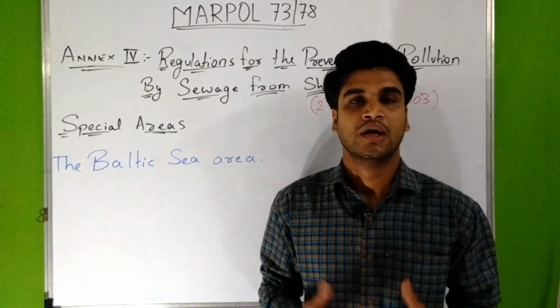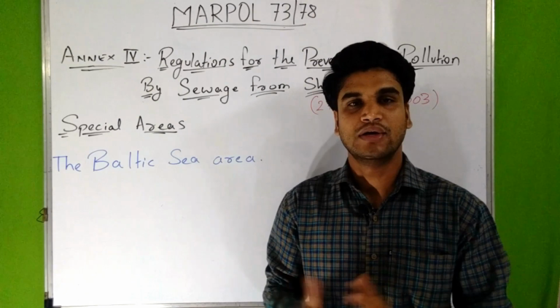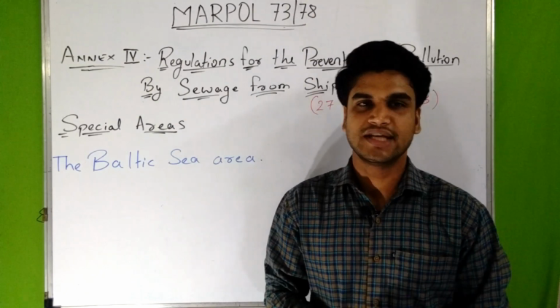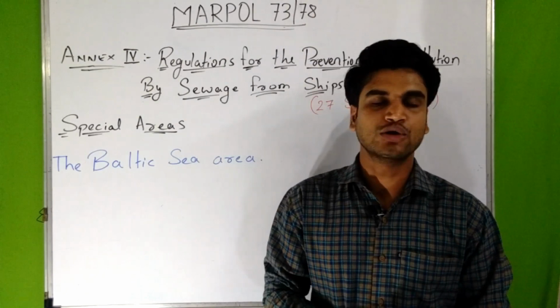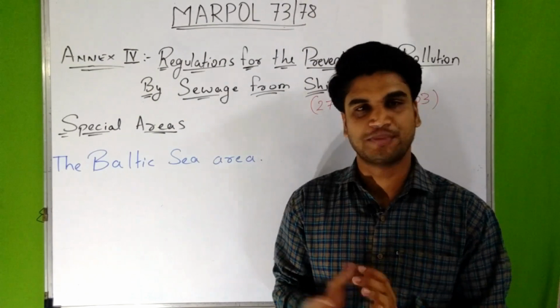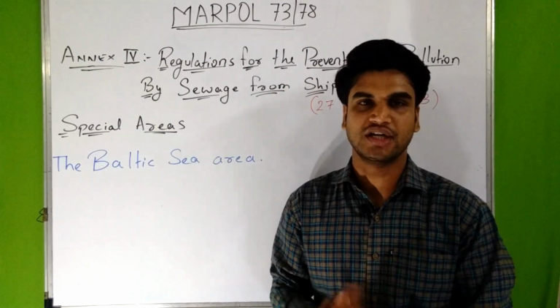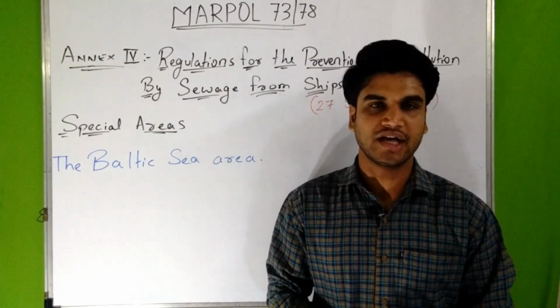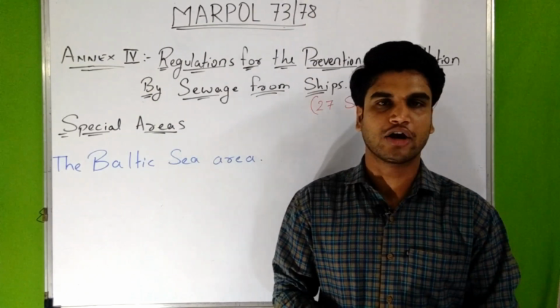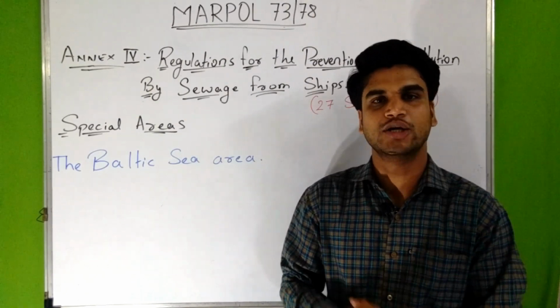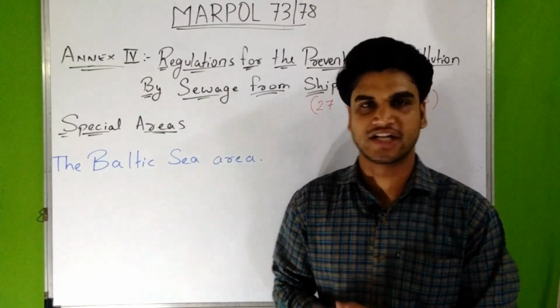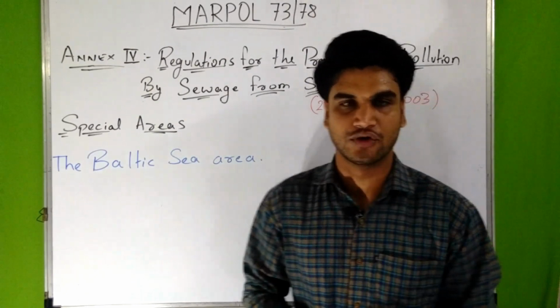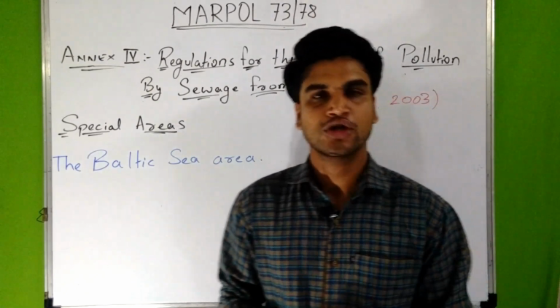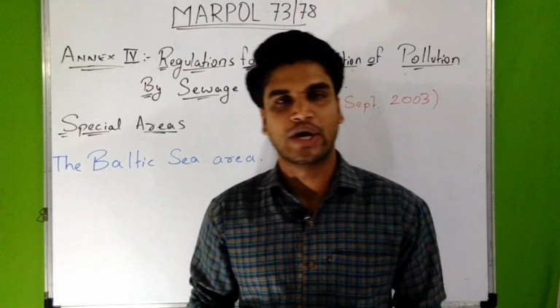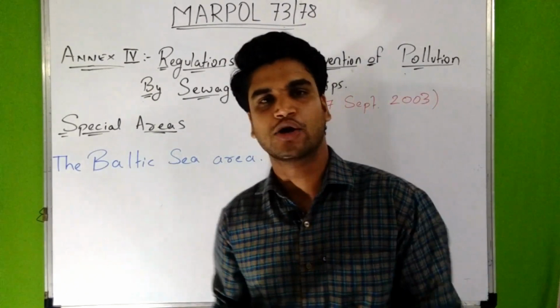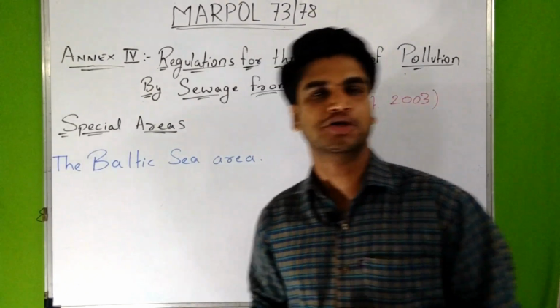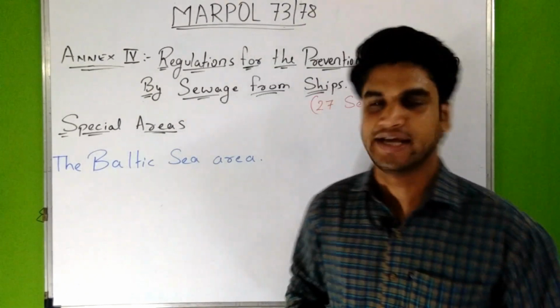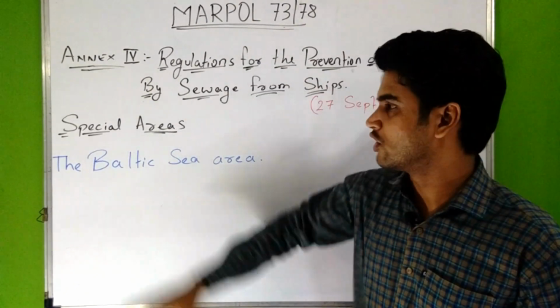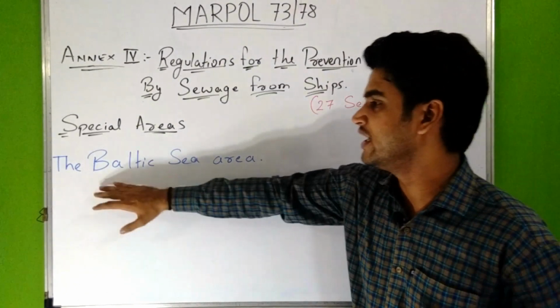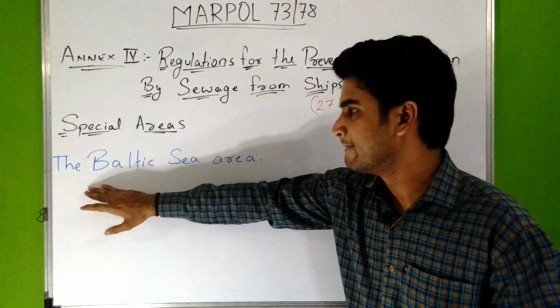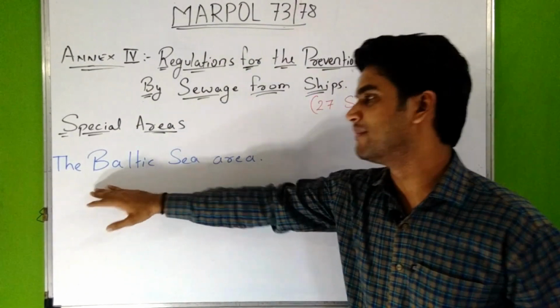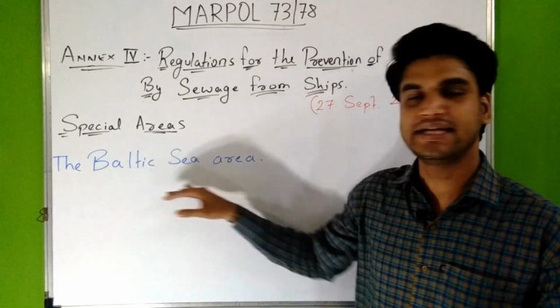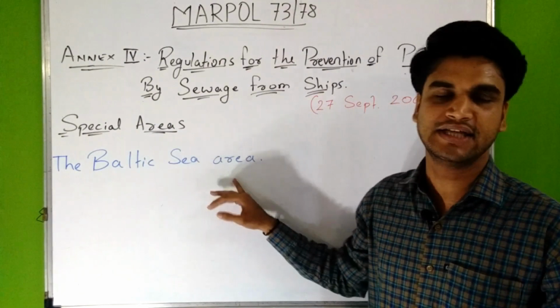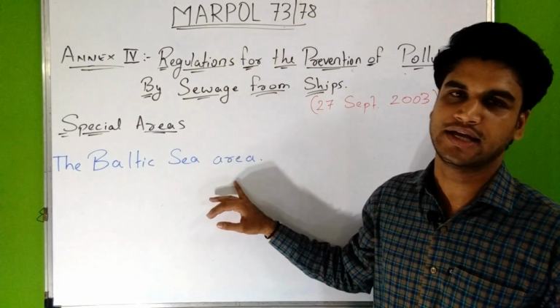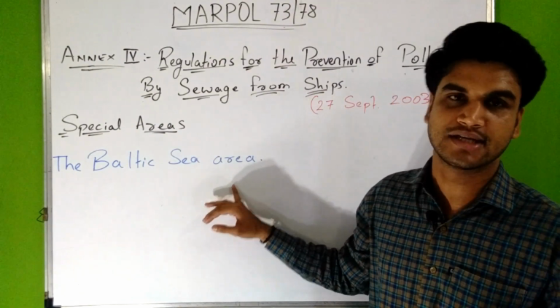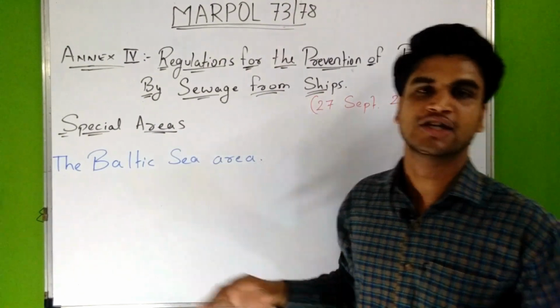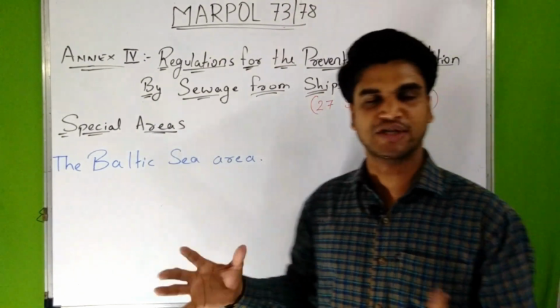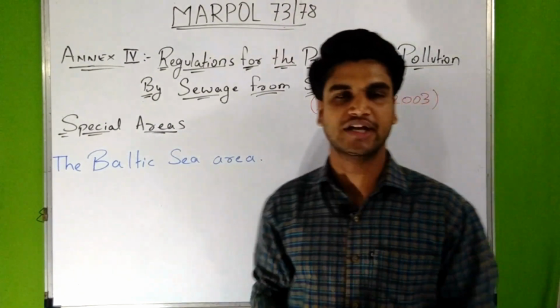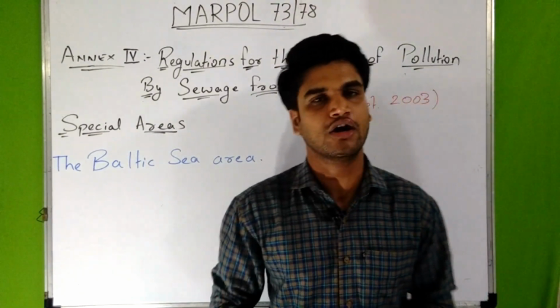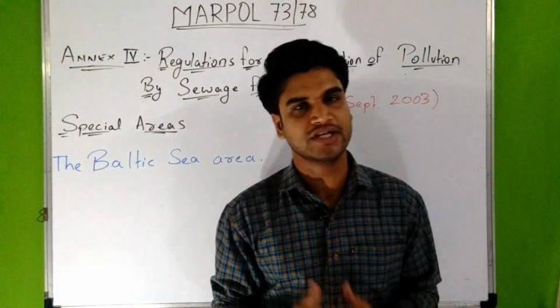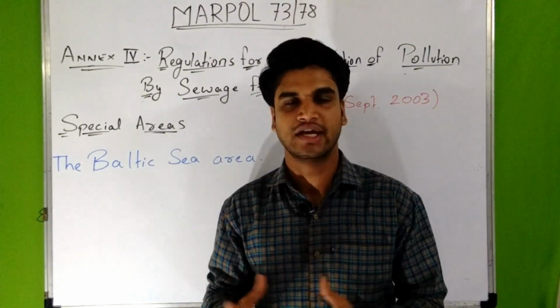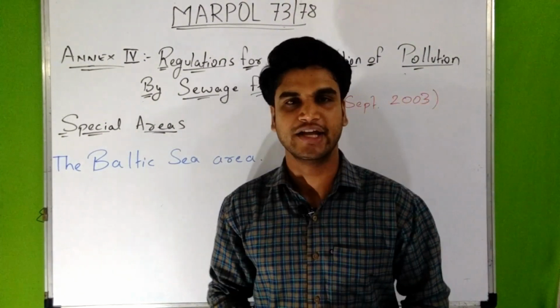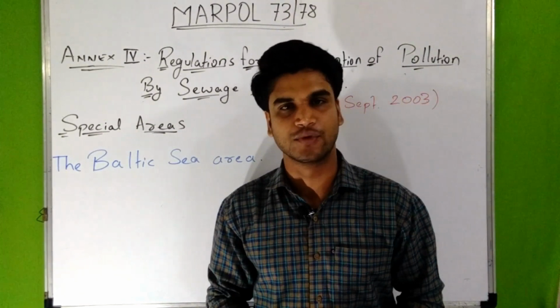Now let's see about the special area according to Annex 4. According to this Annex, only the Baltic Sea area is the special area under Annex 4.